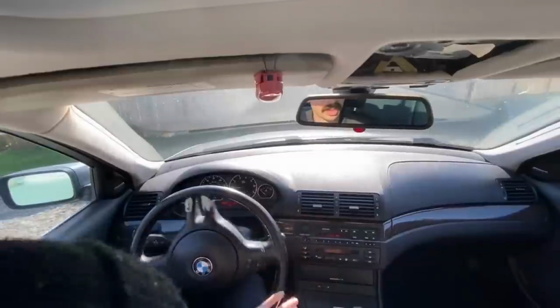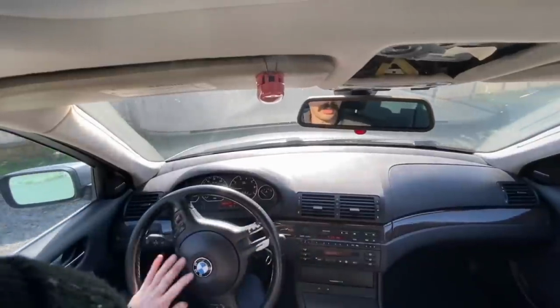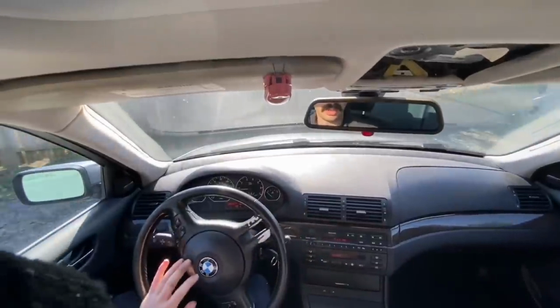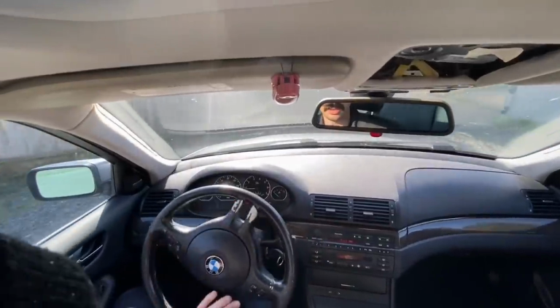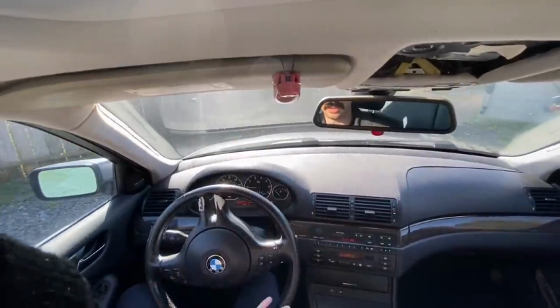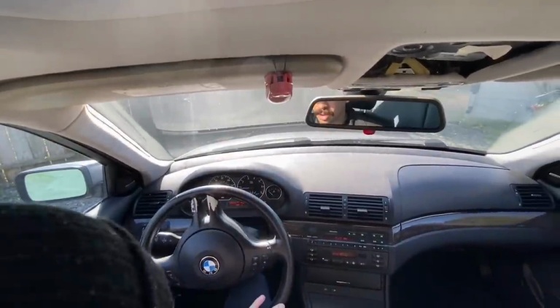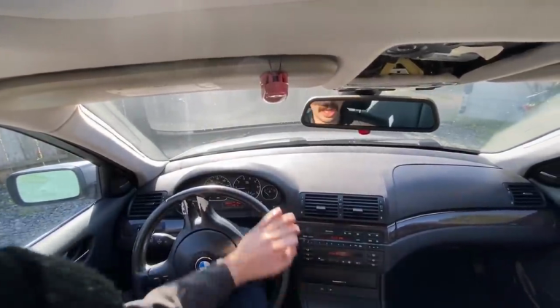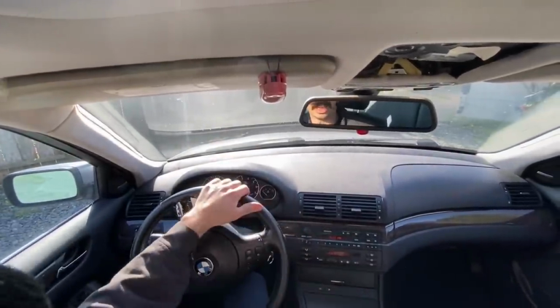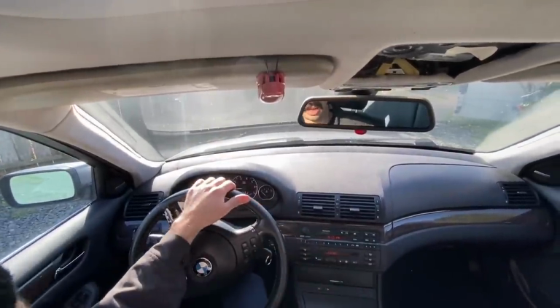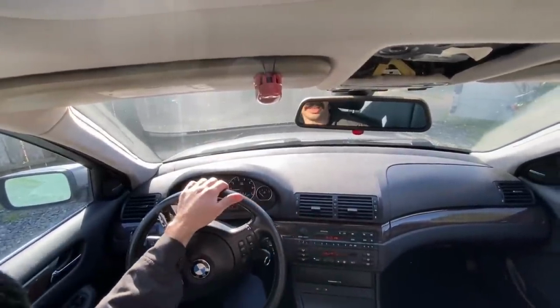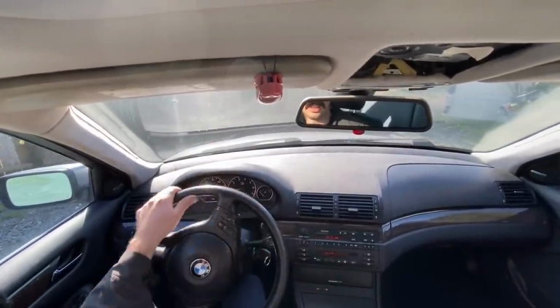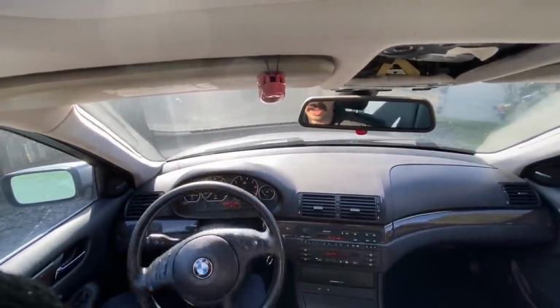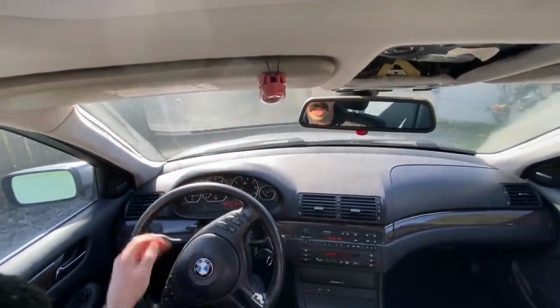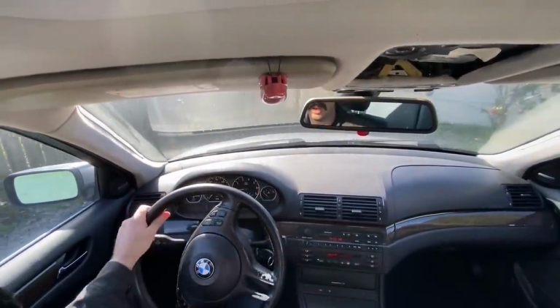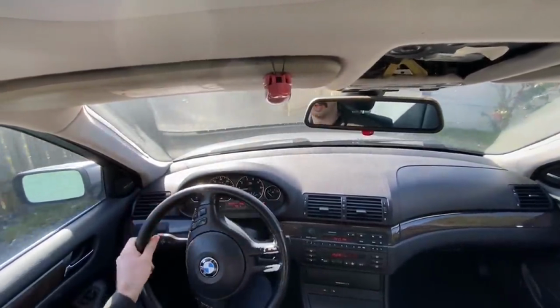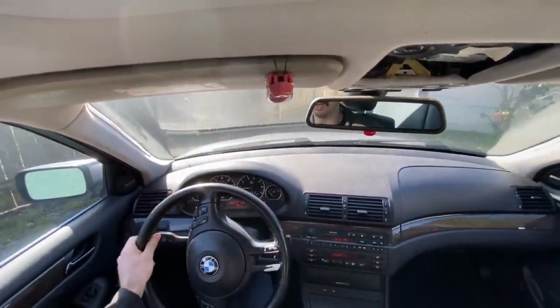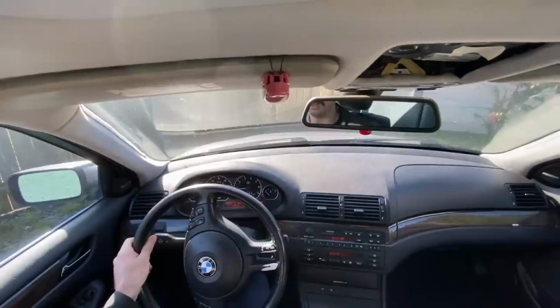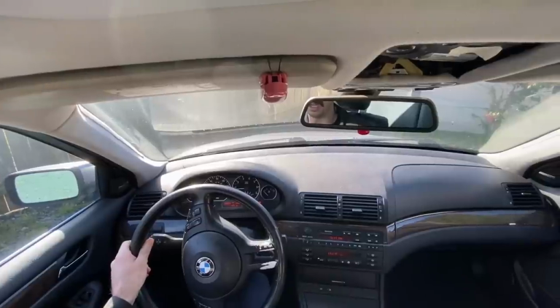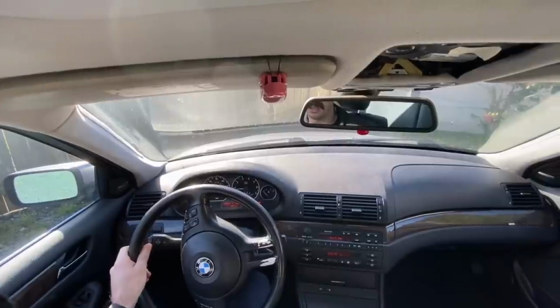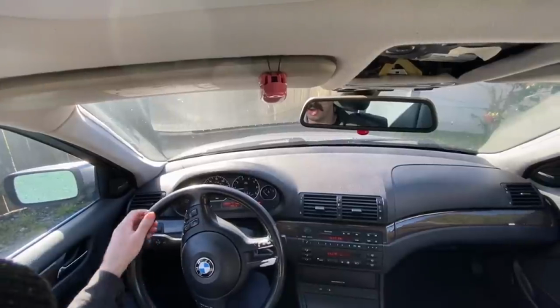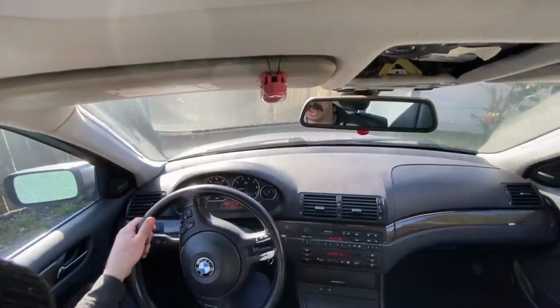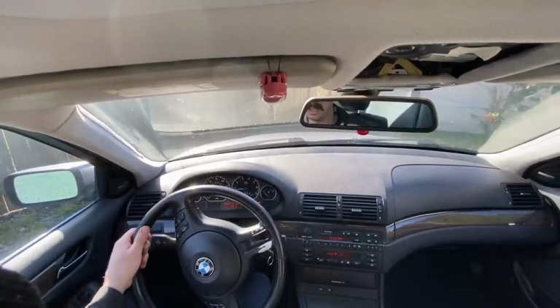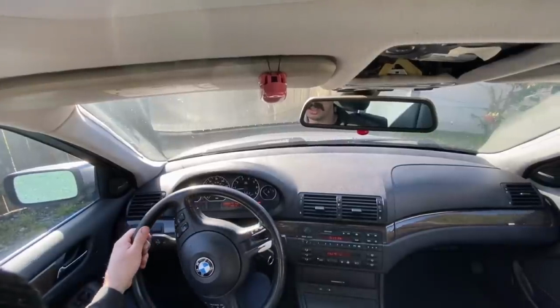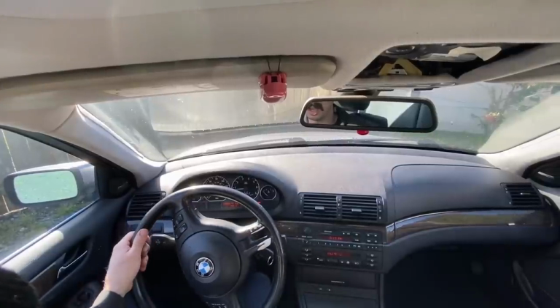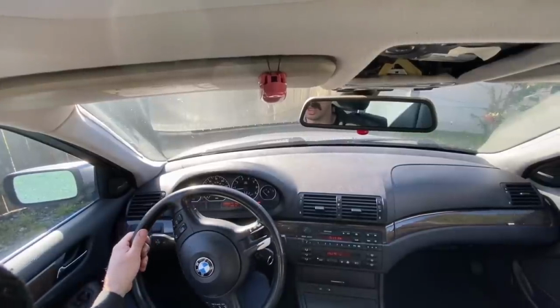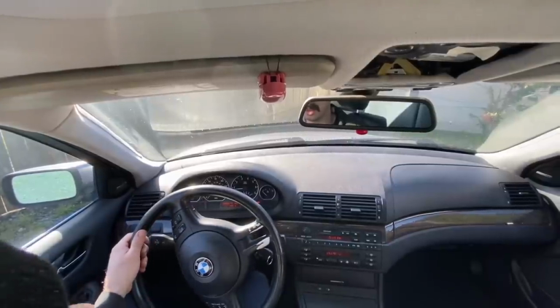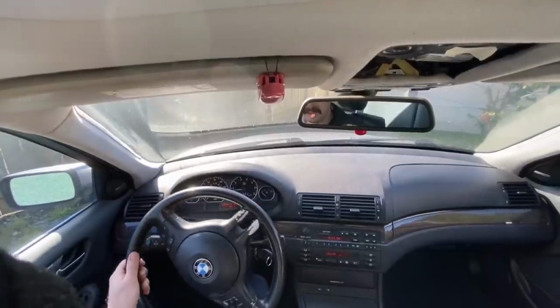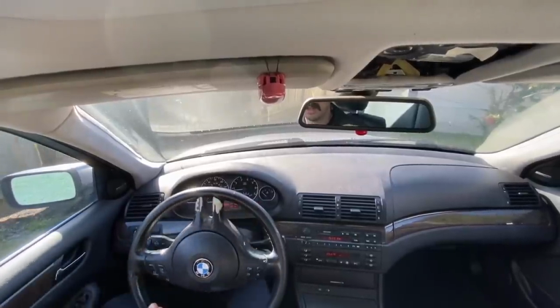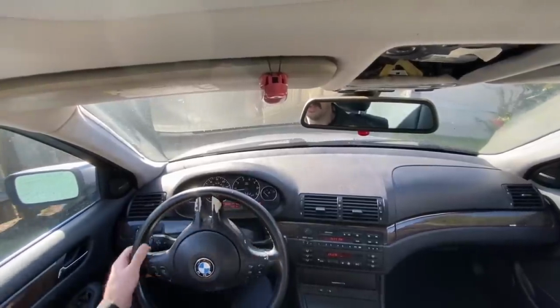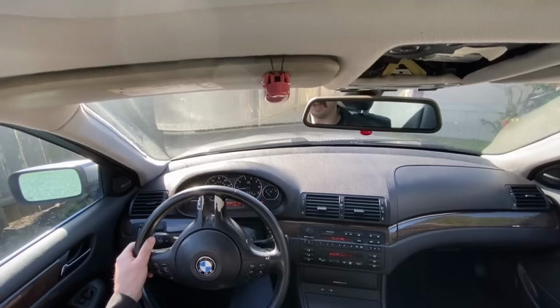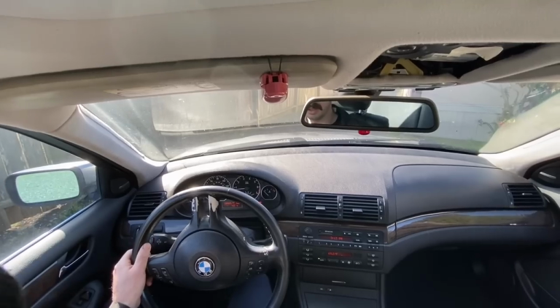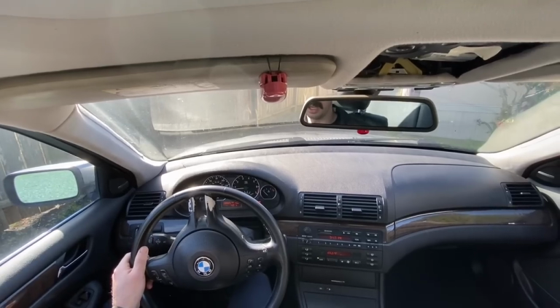Let's check the parking brake. Oh yeah, it's nice and tight. Check this out — oh yeah, just holds it, just locks her down.